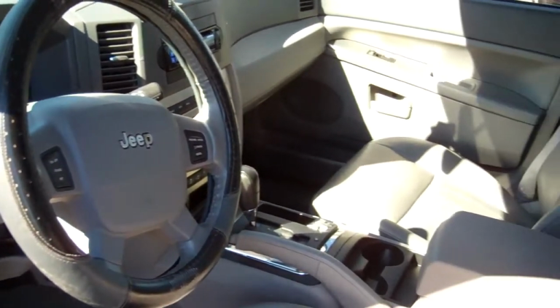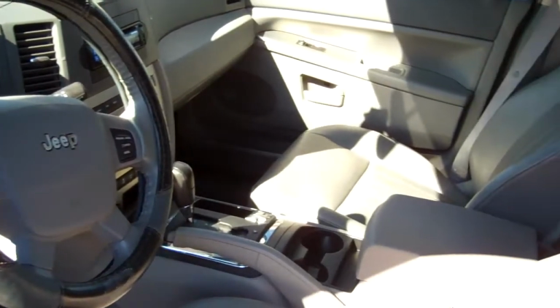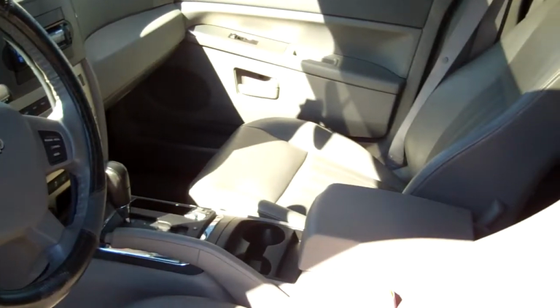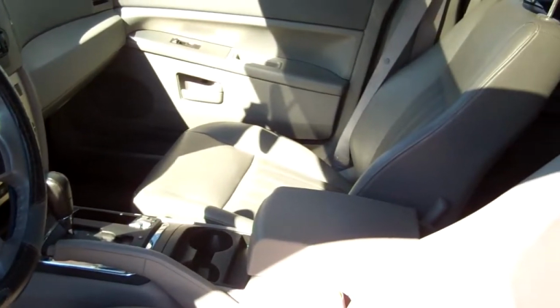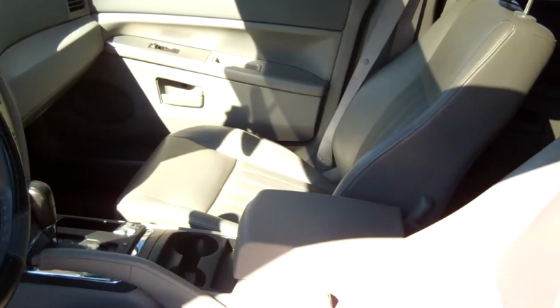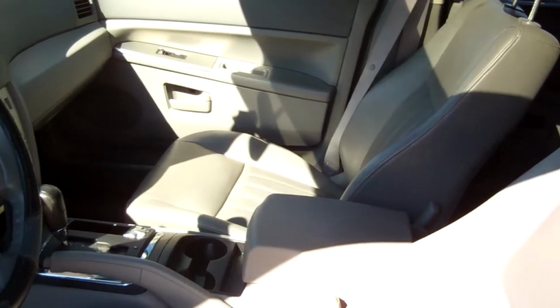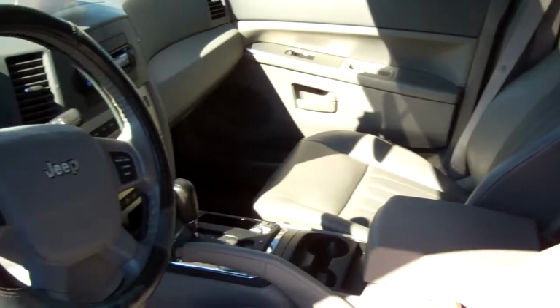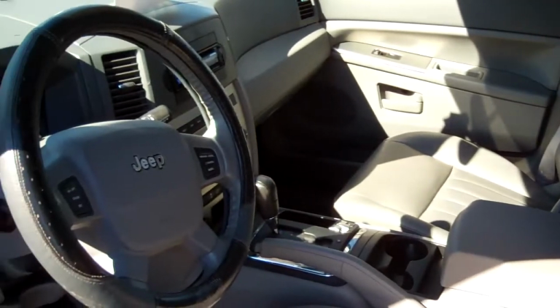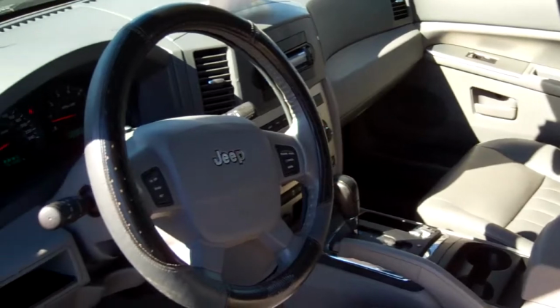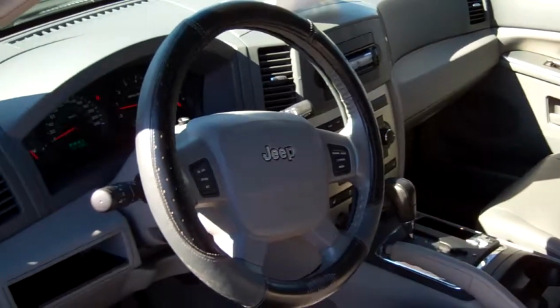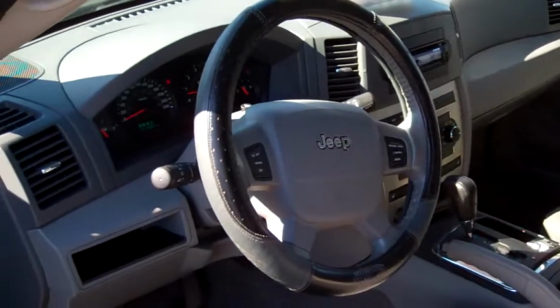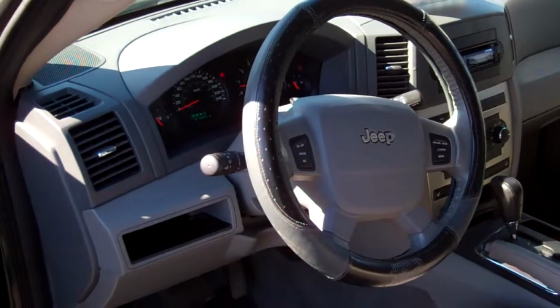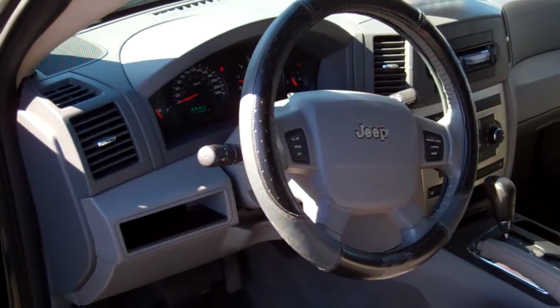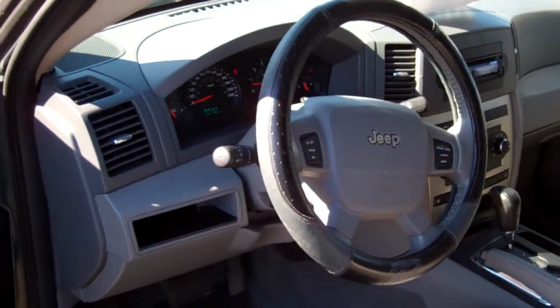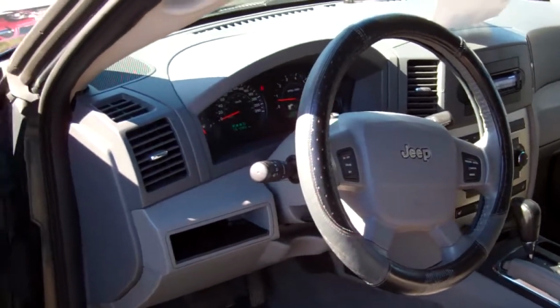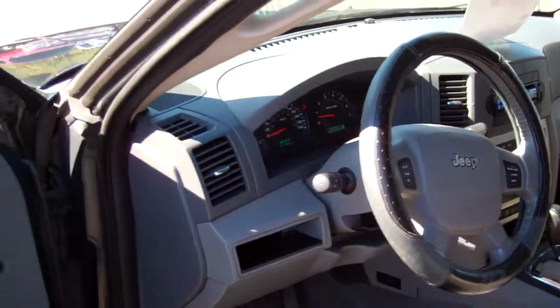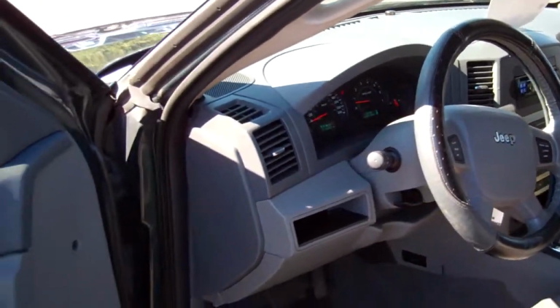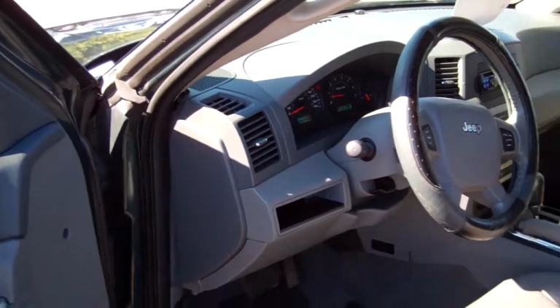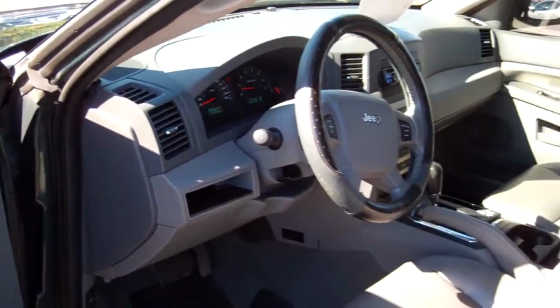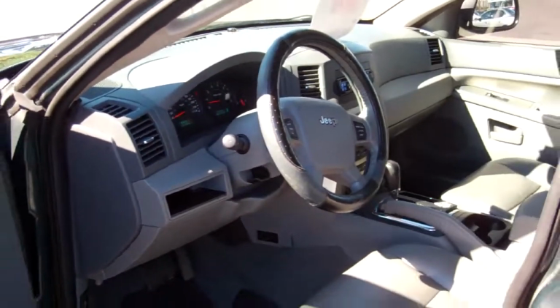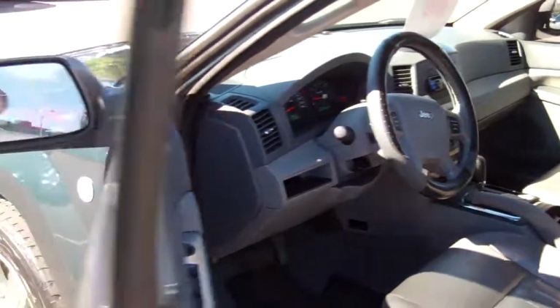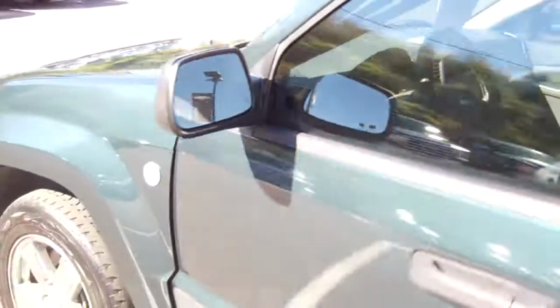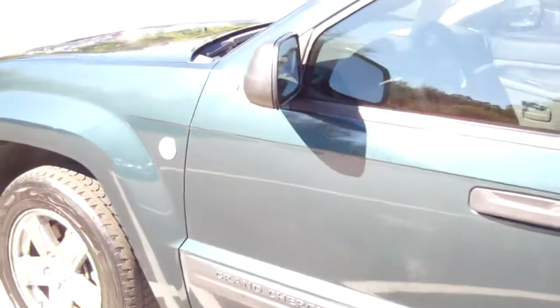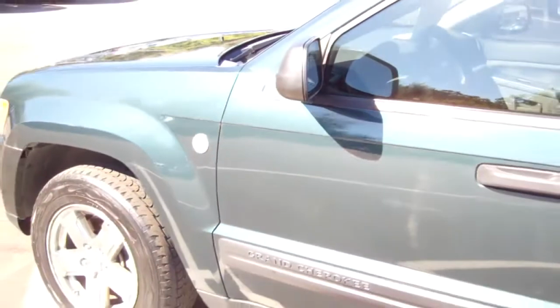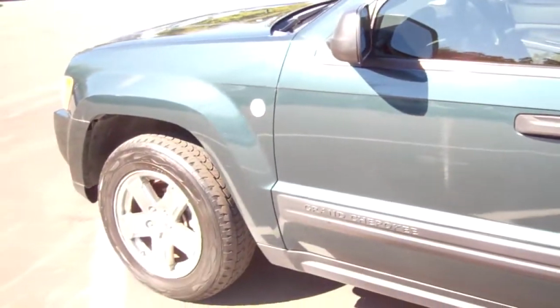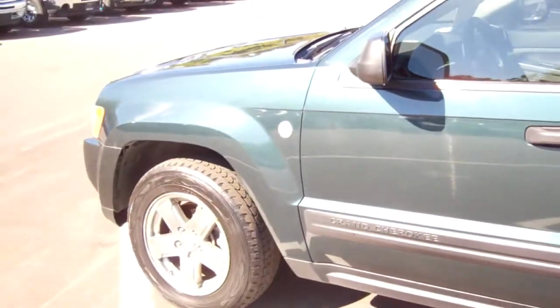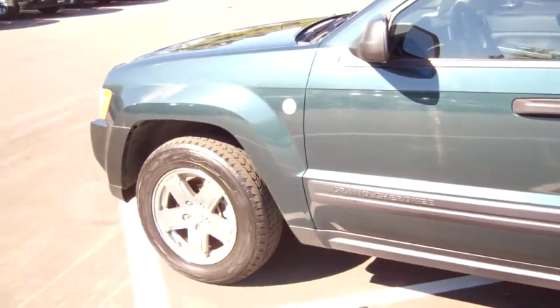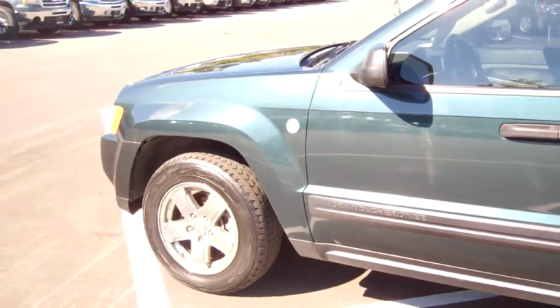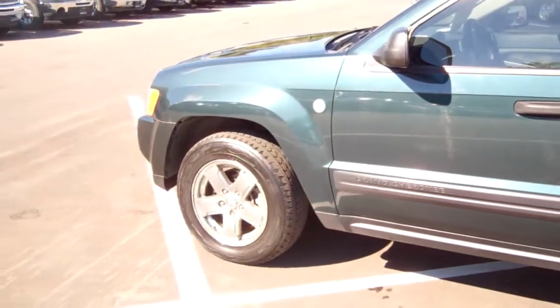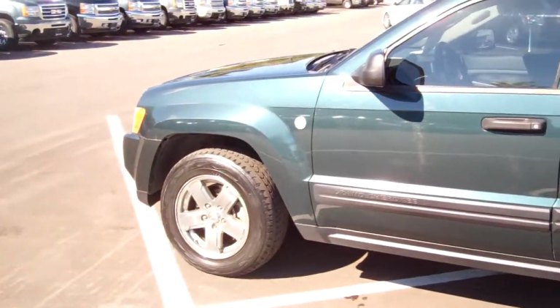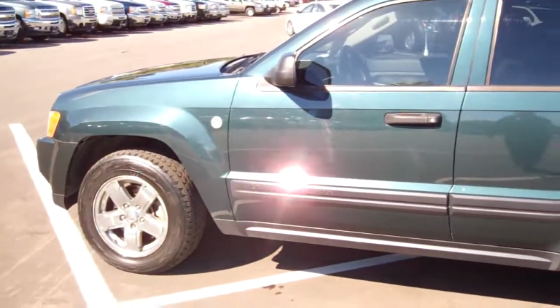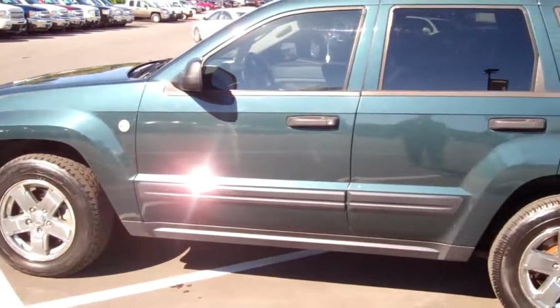For more information on this vehicle or to take it for a test drive, give myself a call. Kevin Debrita at Finch Chevrolet Cadillac Buick GMC, 519-319-5397.